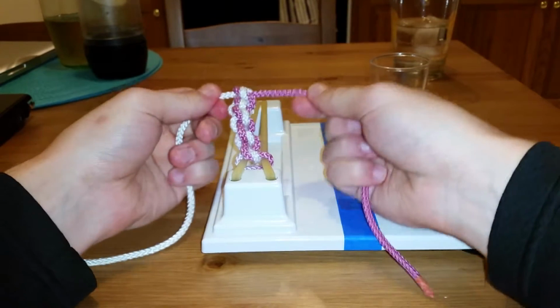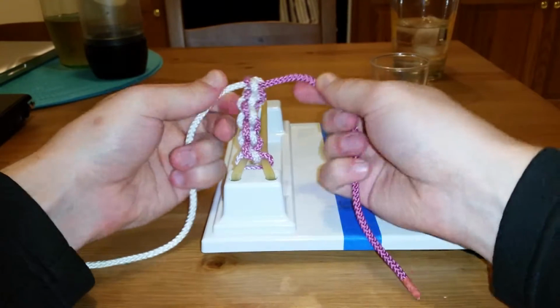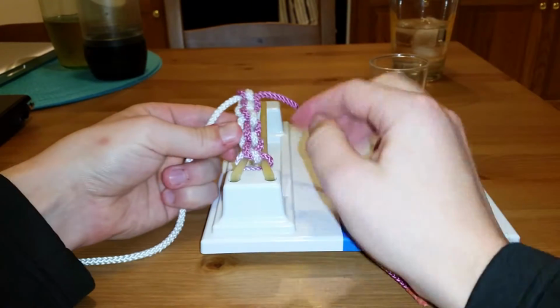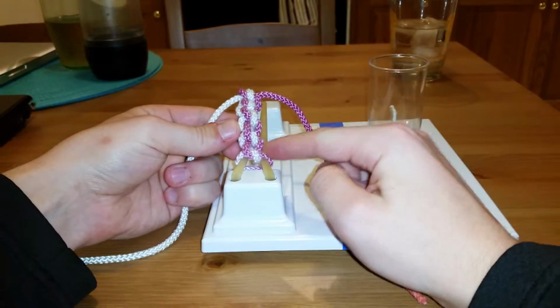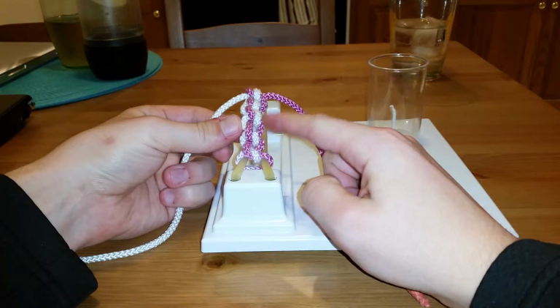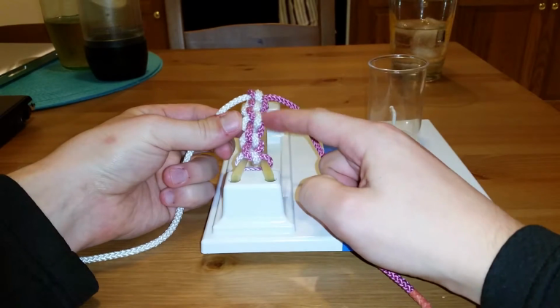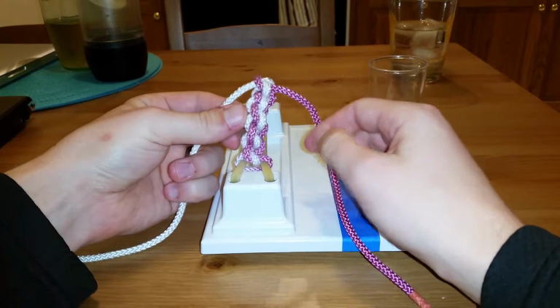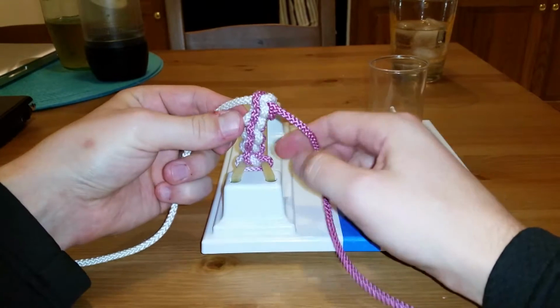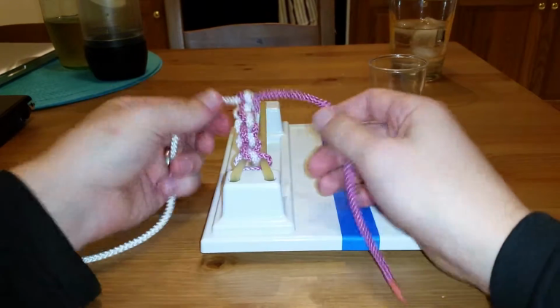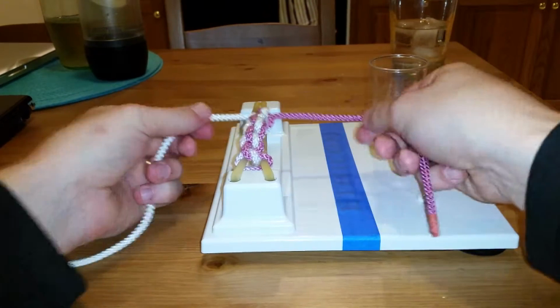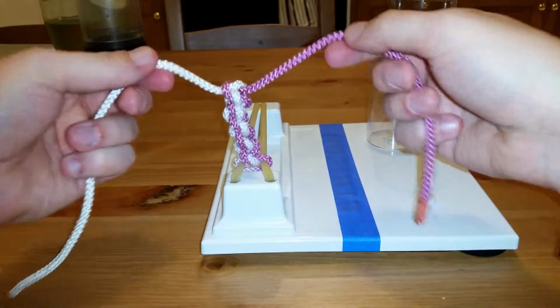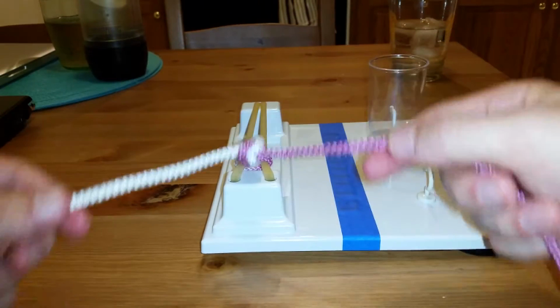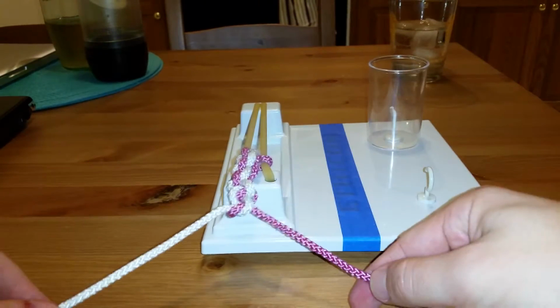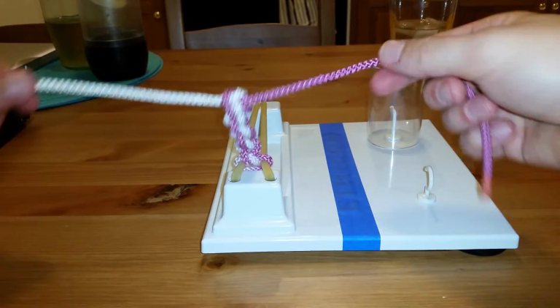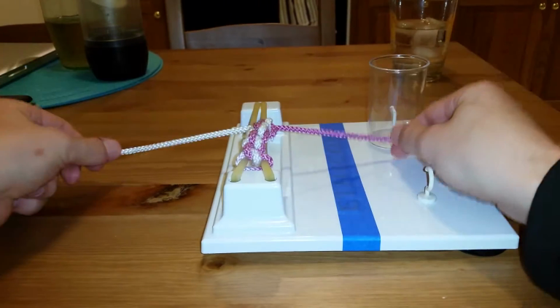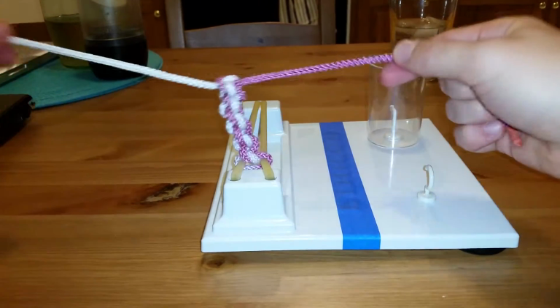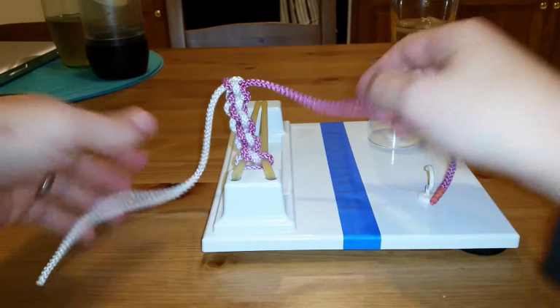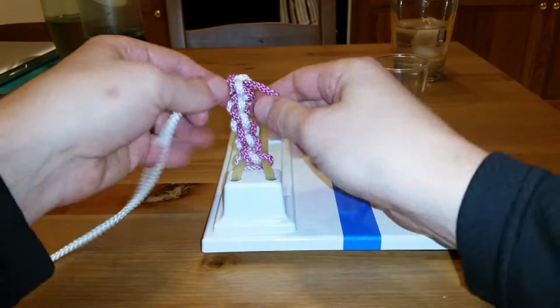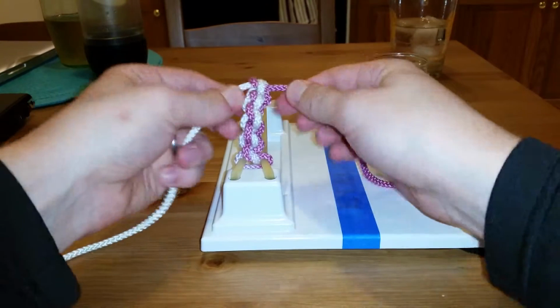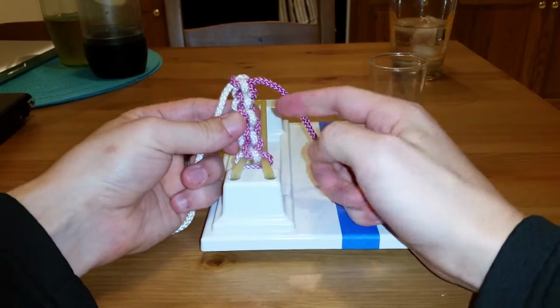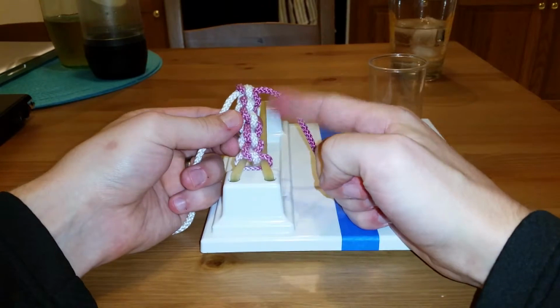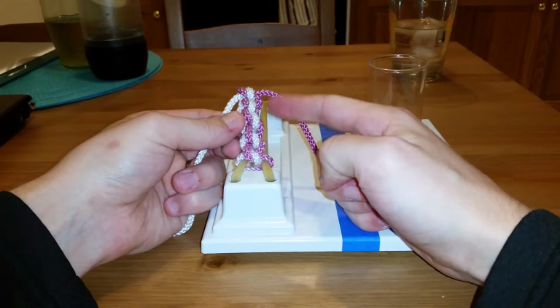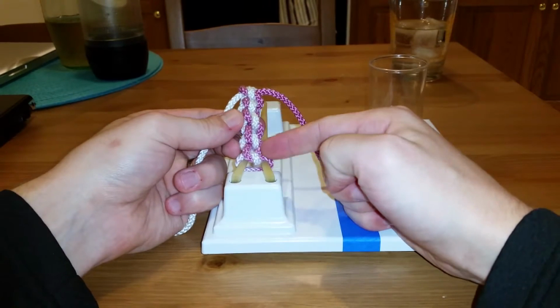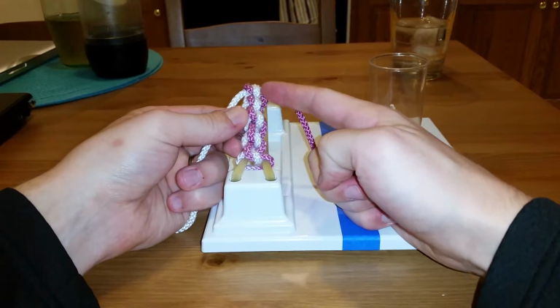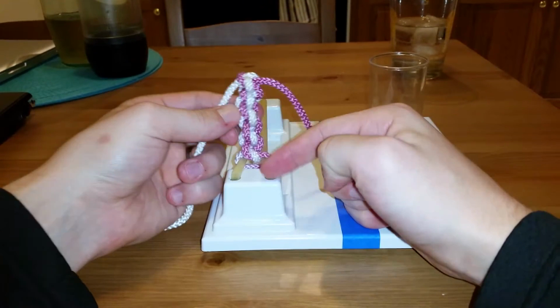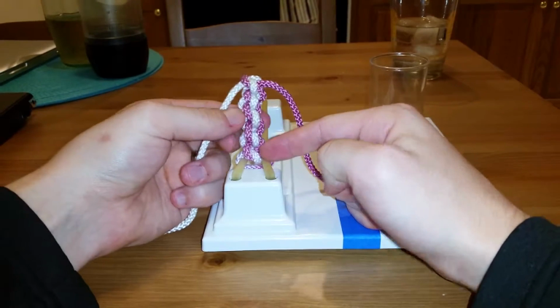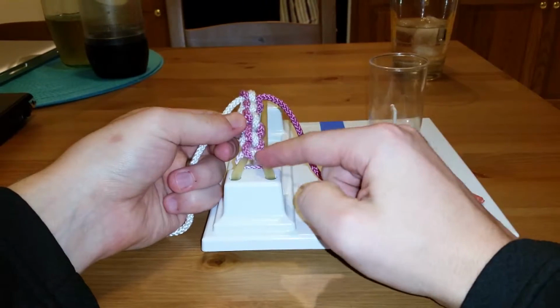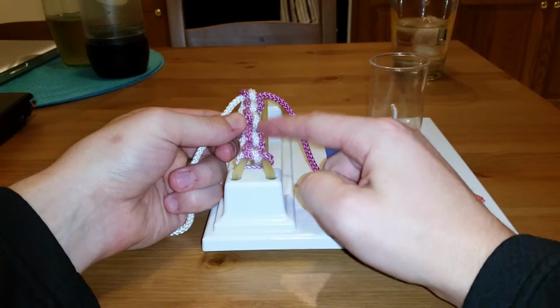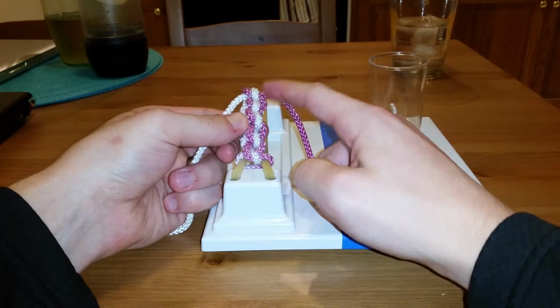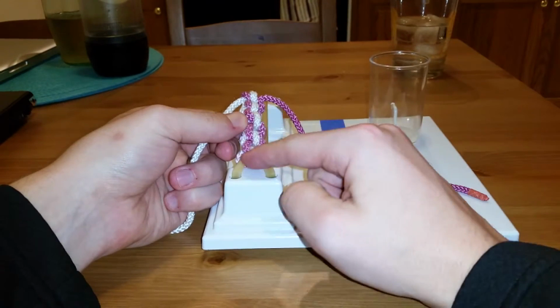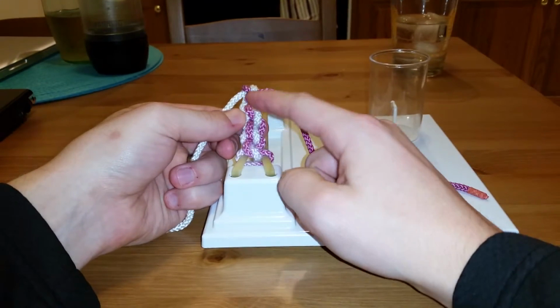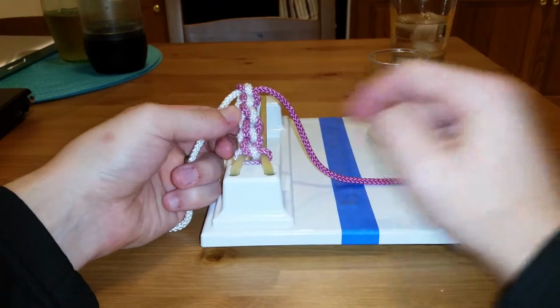You can see as you look at this stack here, you have parallel segments — five nice square surgeon's knots making a nice little column. This is what you should see if you're throwing the correct surgeon's knot. You should see them stack — you should see parallel whites and parallel purples.